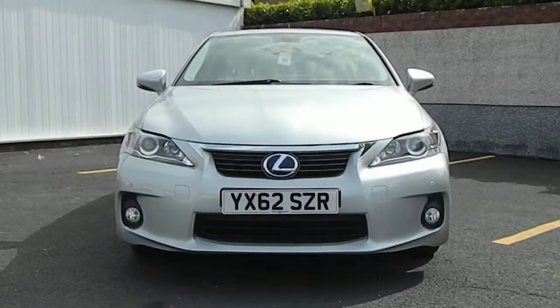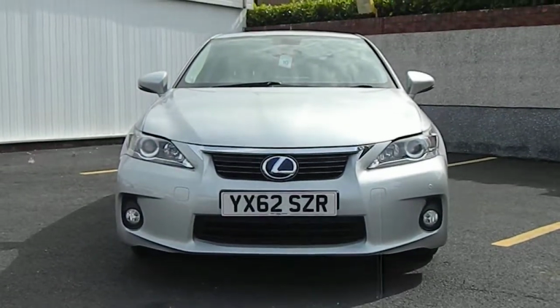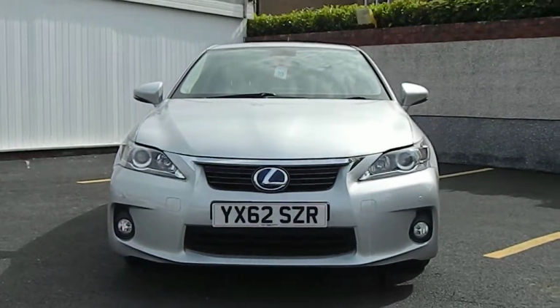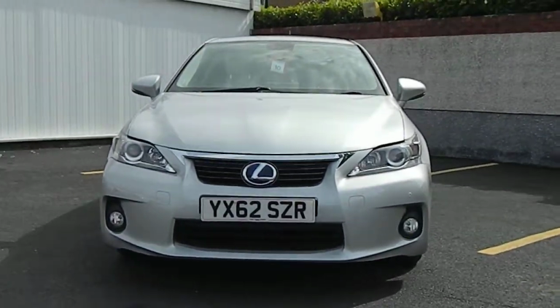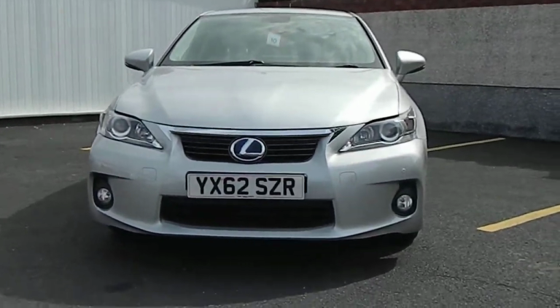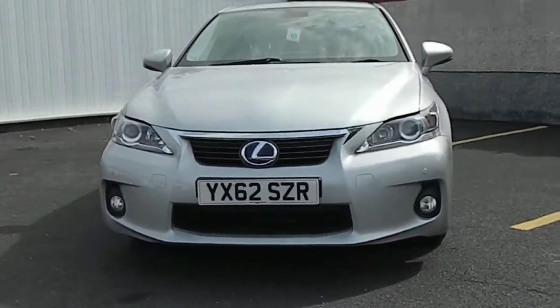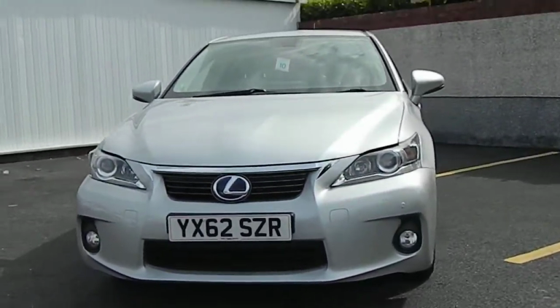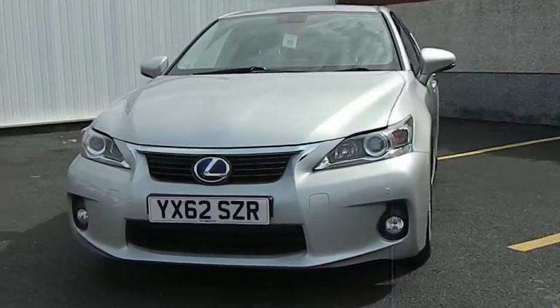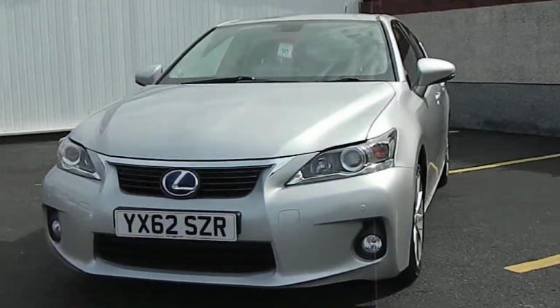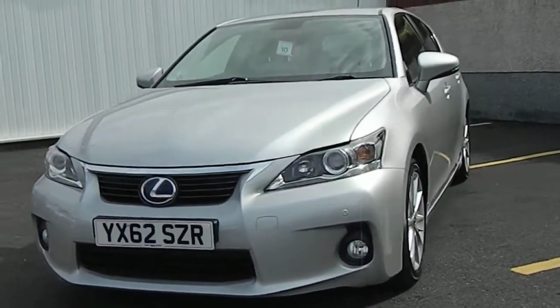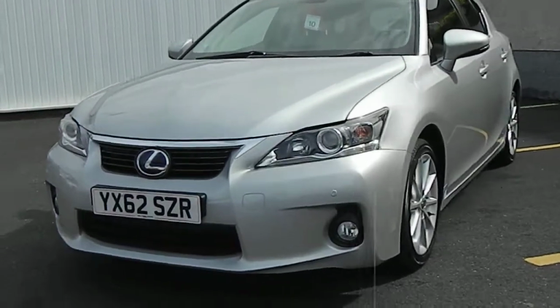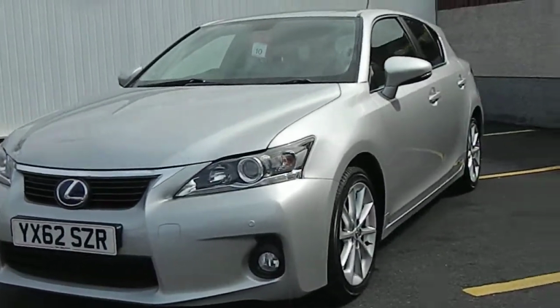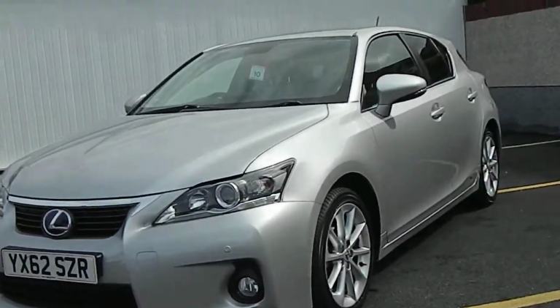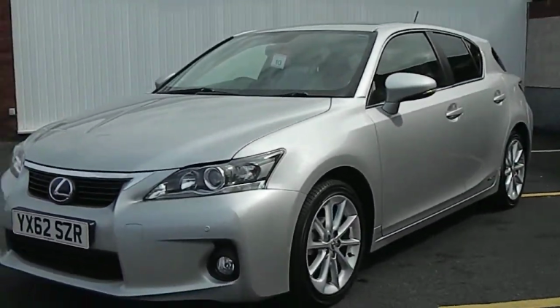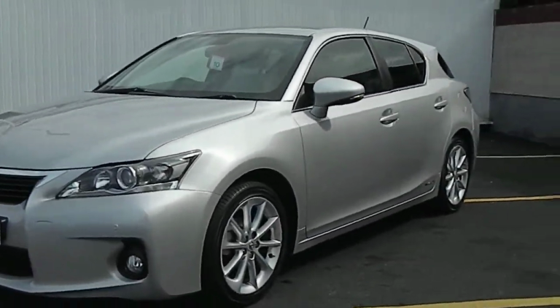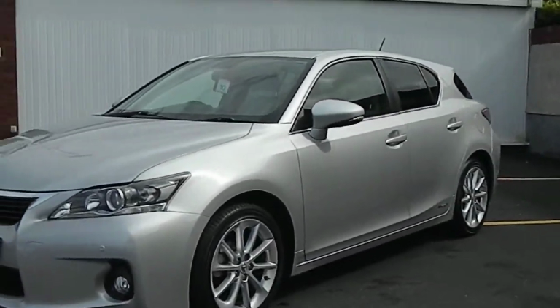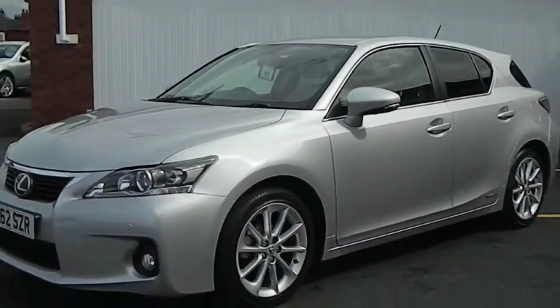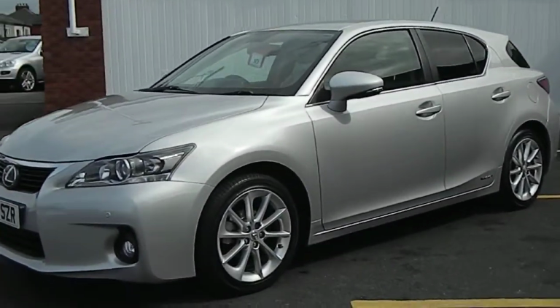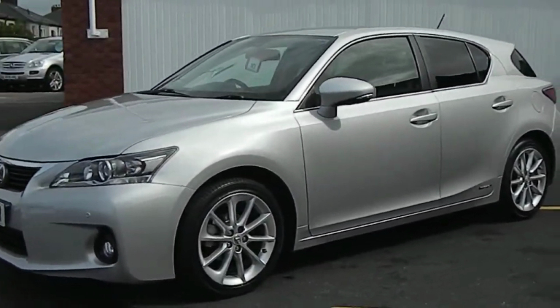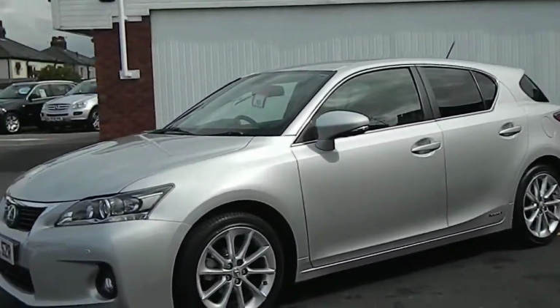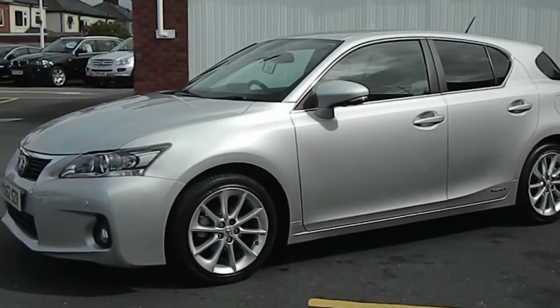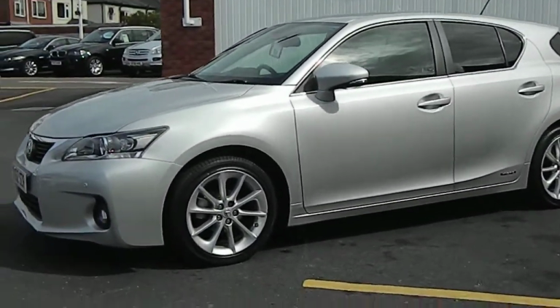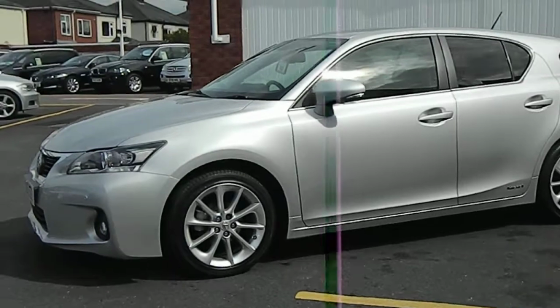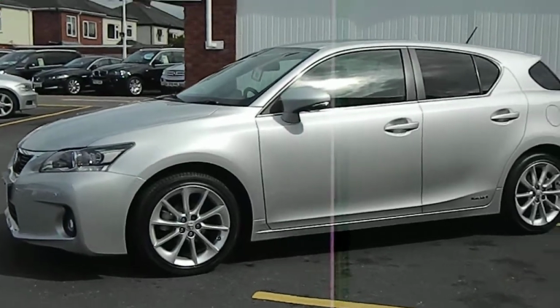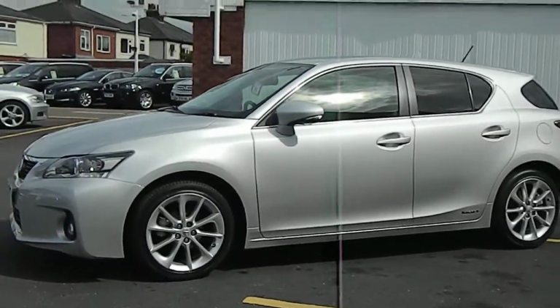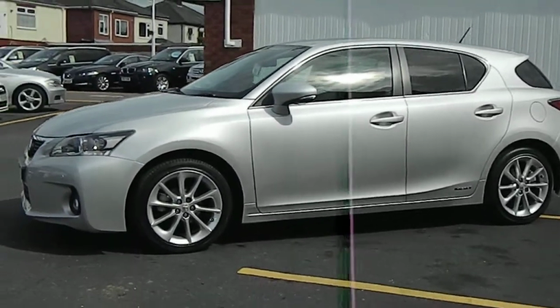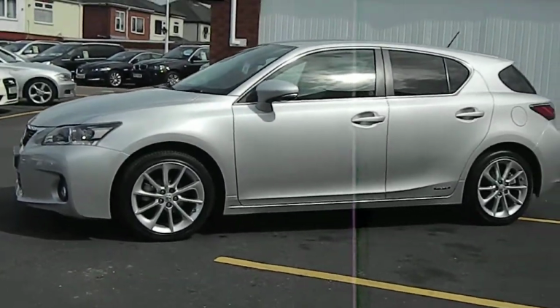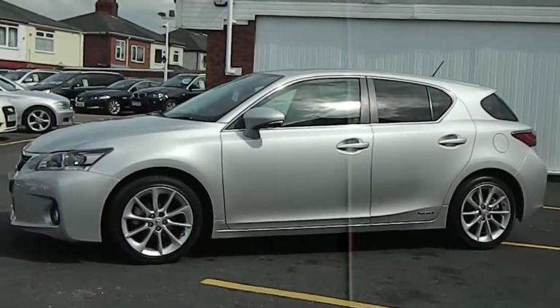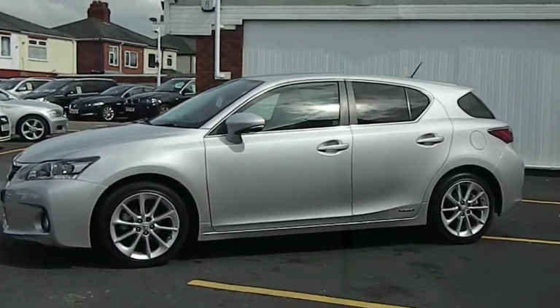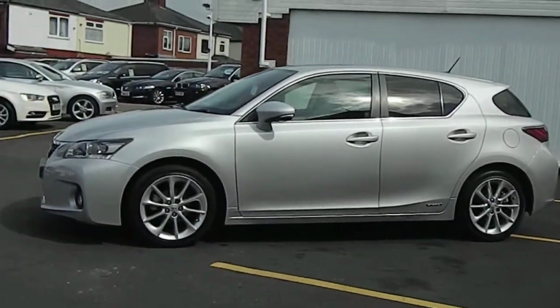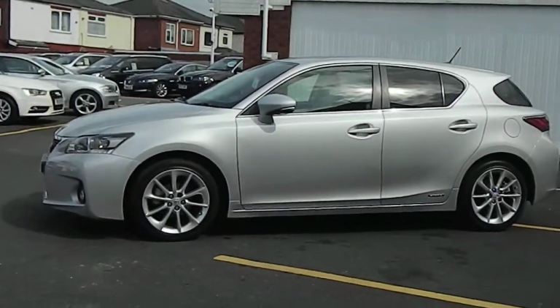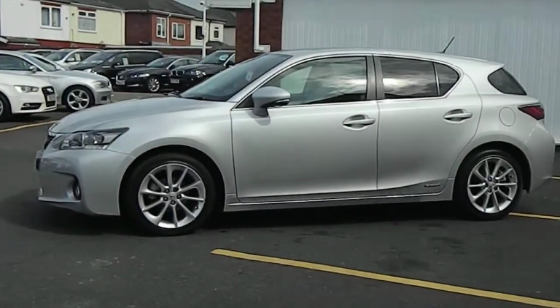We have a 62-plate Lexus CT 200h hybrid, finished in ice silver. The car has done 31,800 miles and it has full Lexus service history.